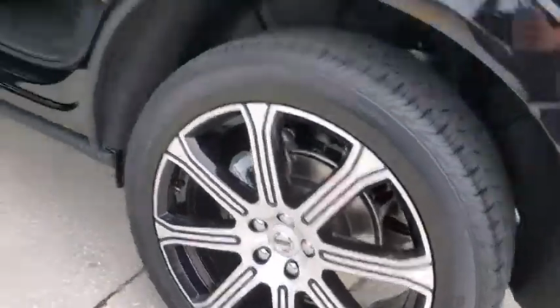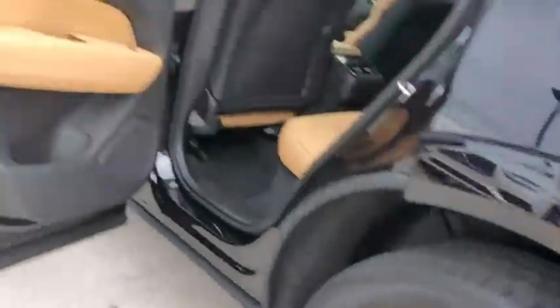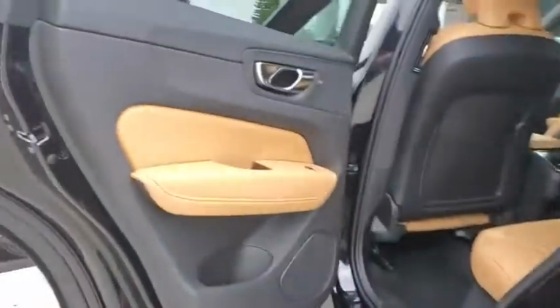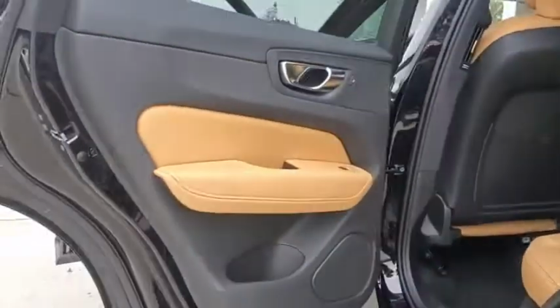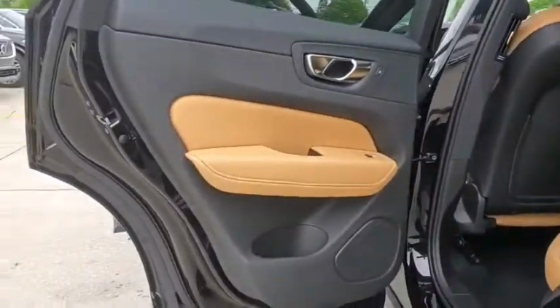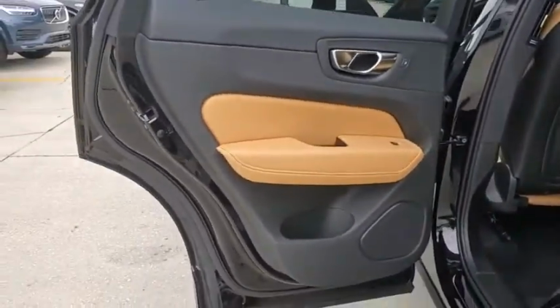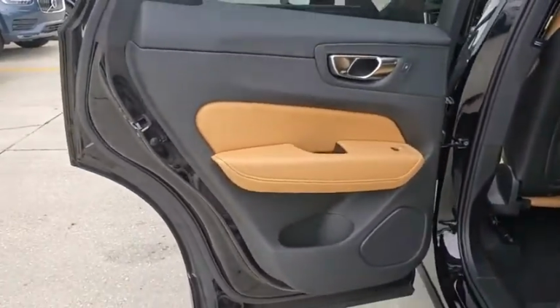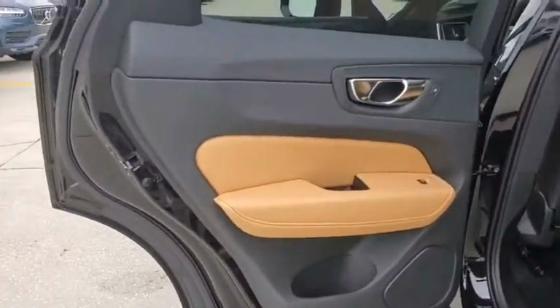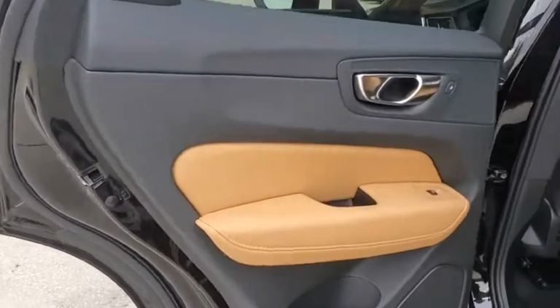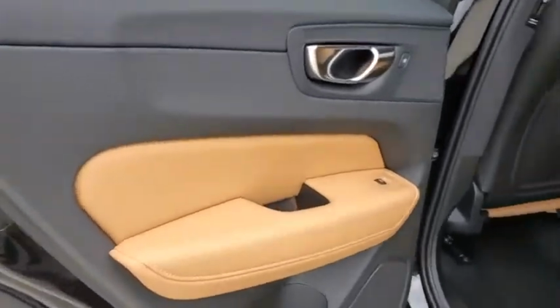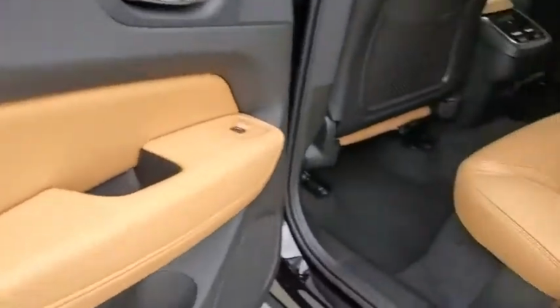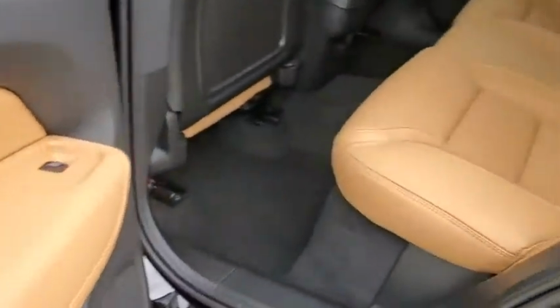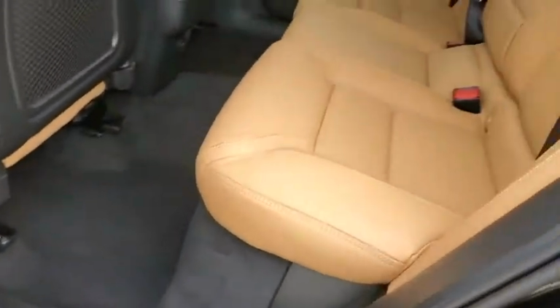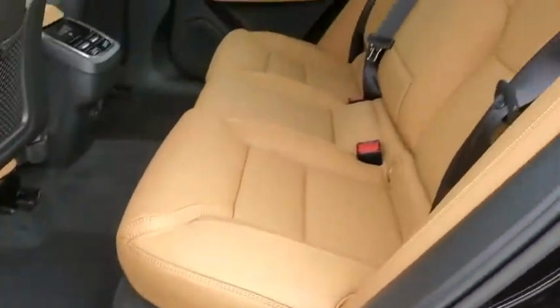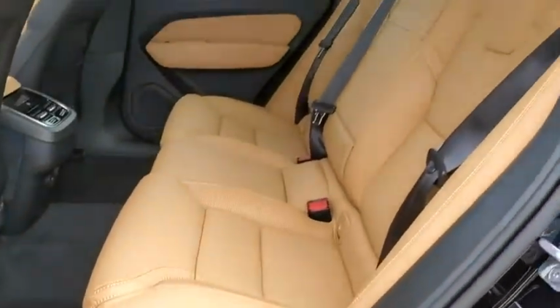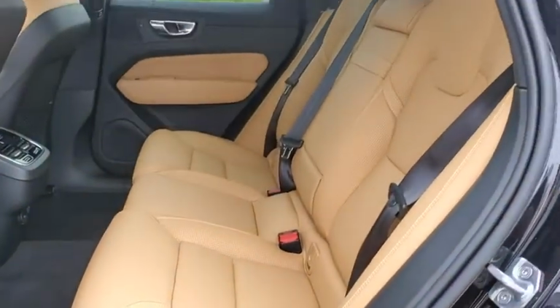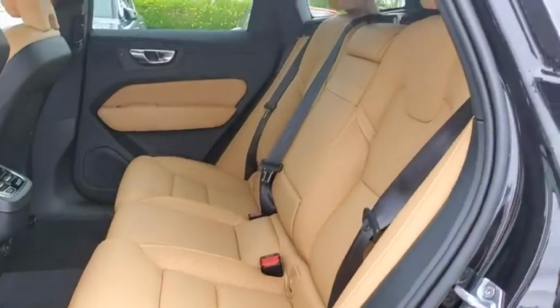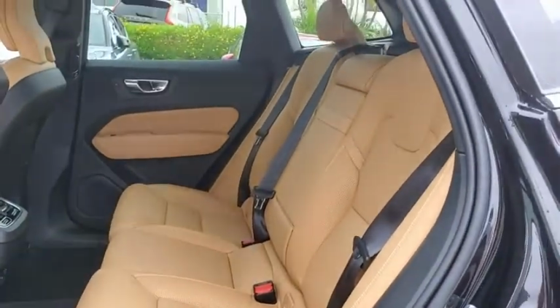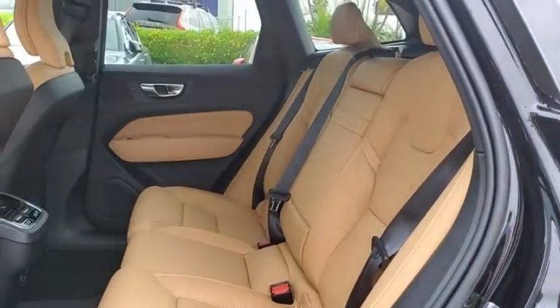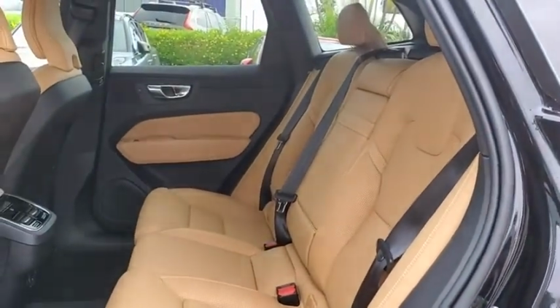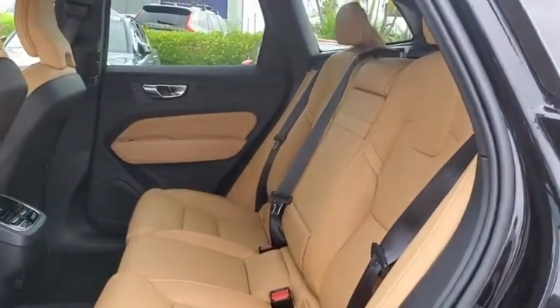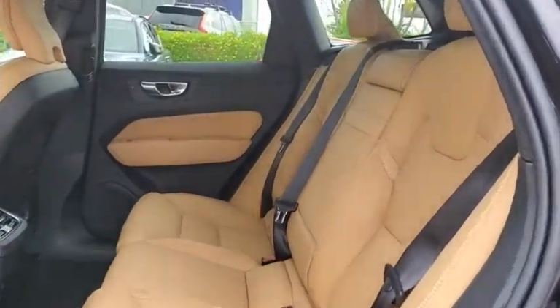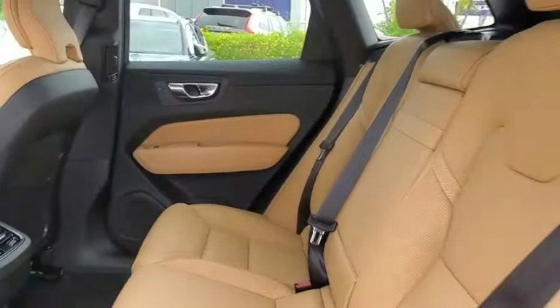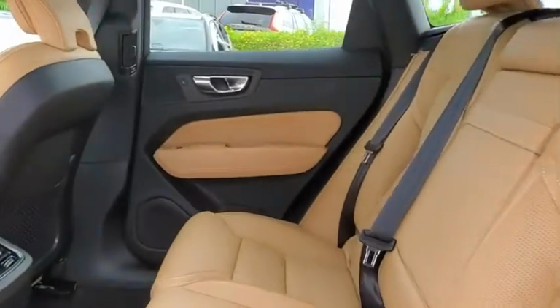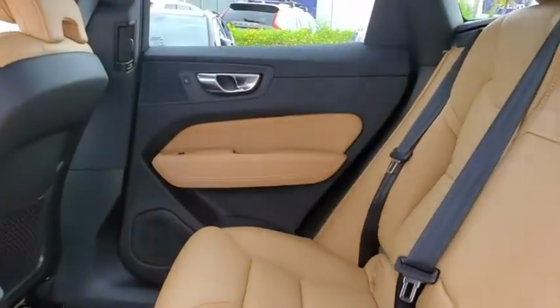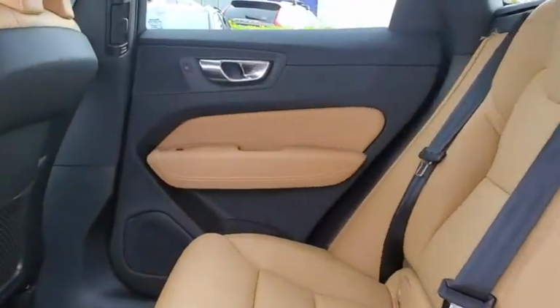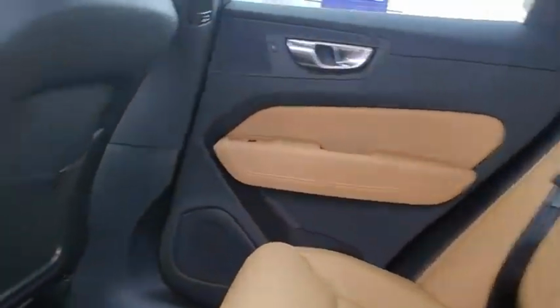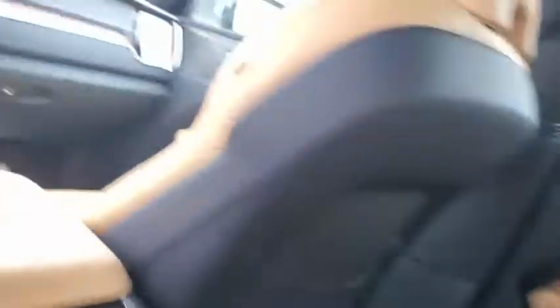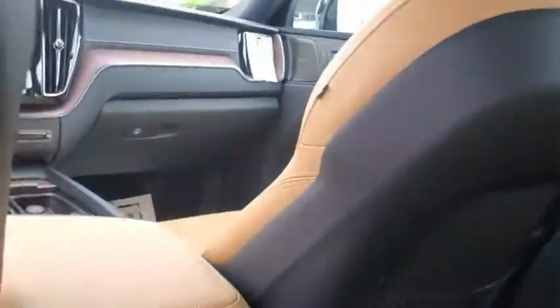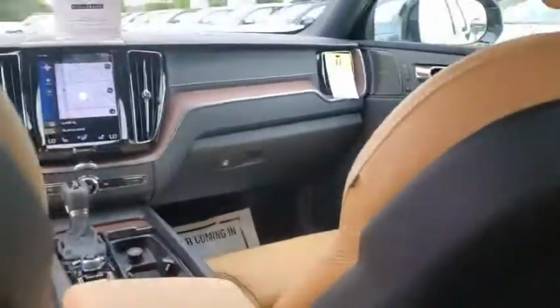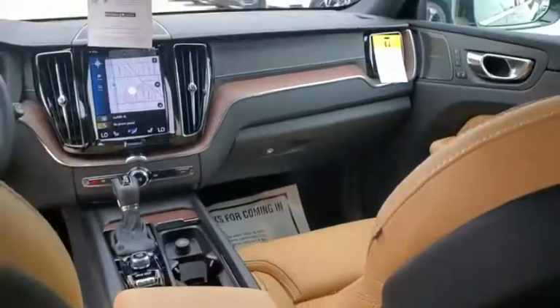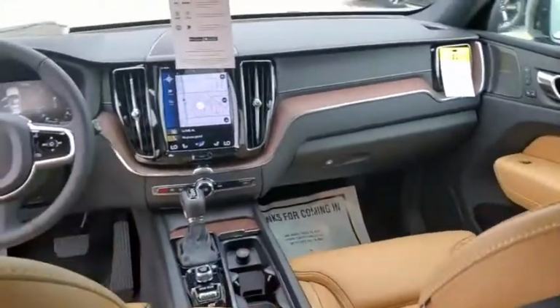Power liftgate, power passenger seat, traction control, dual airbags, power steering, four-wheel disc brakes, fog lights, security system, compass, power windows, trip computer.